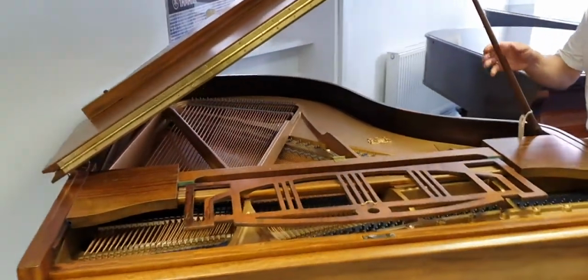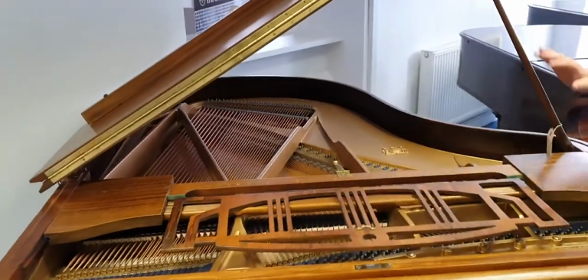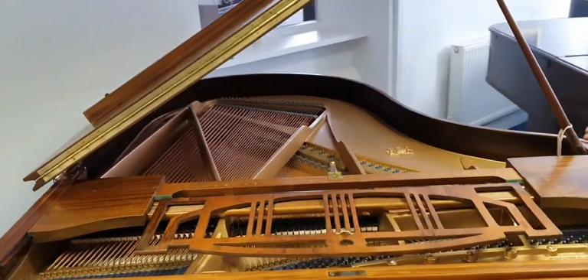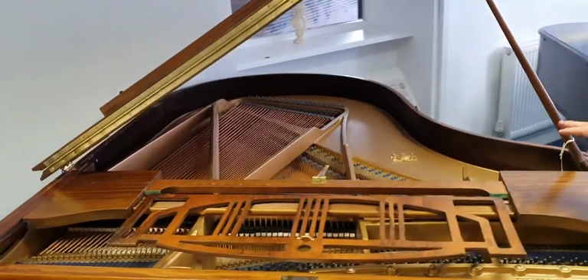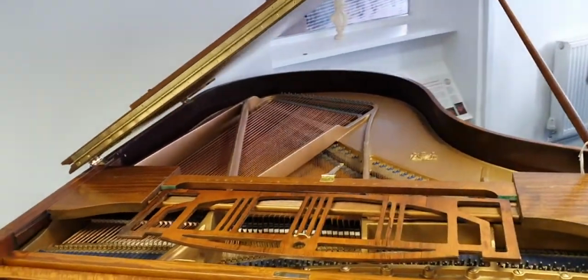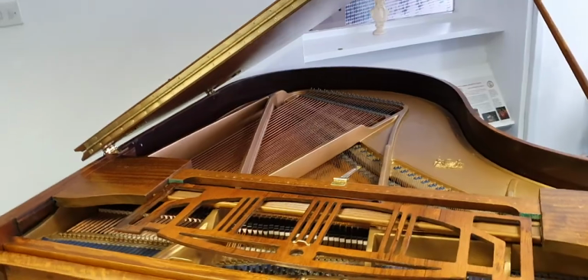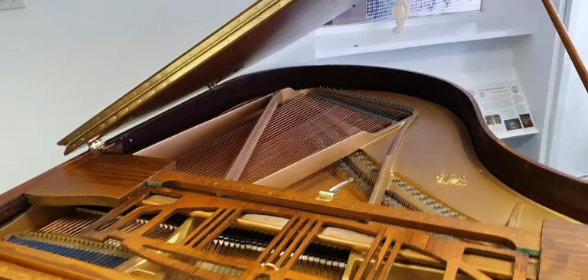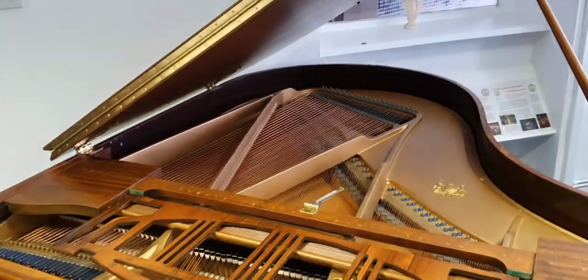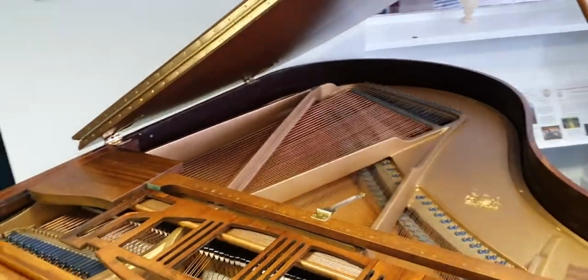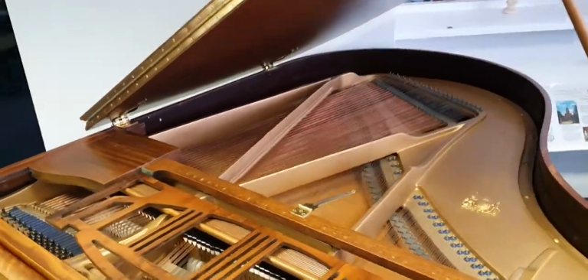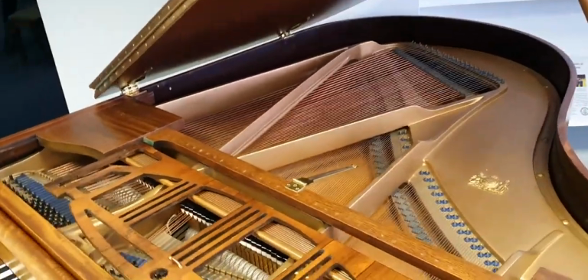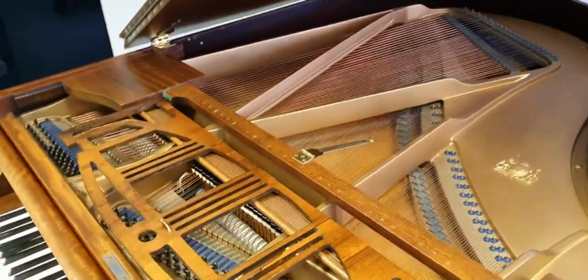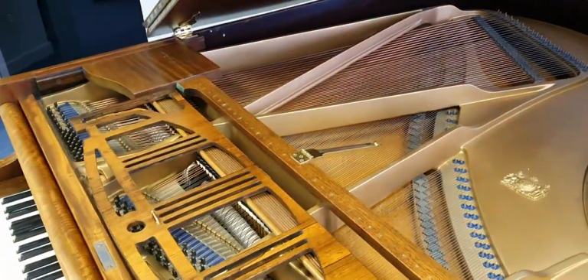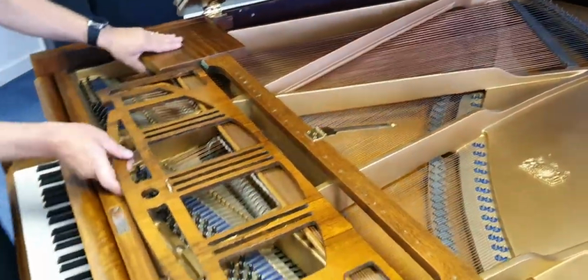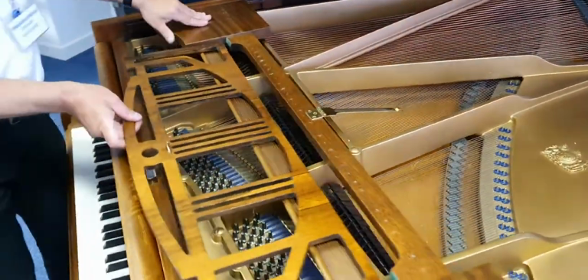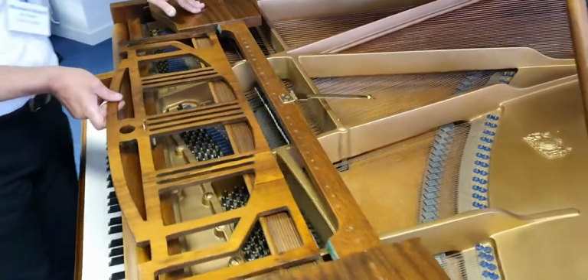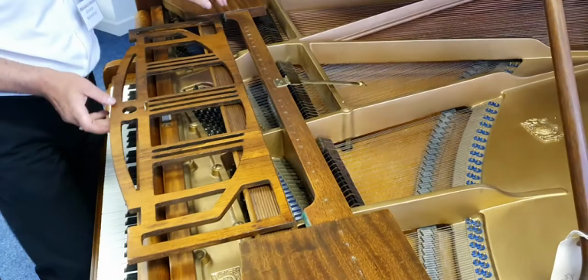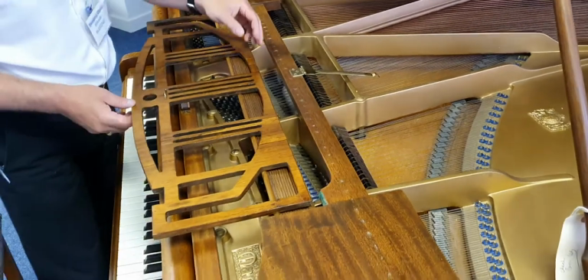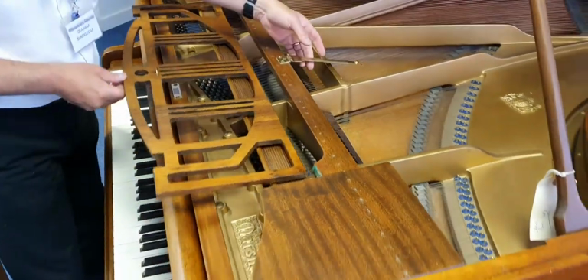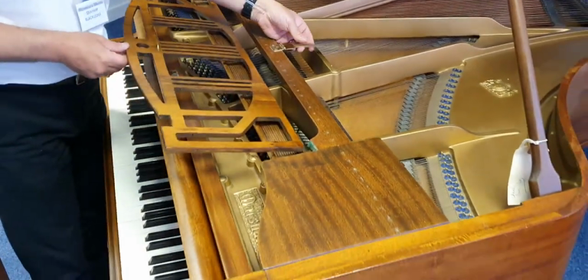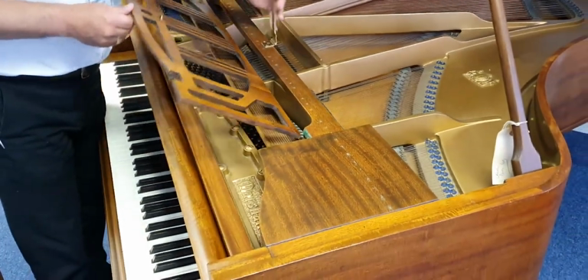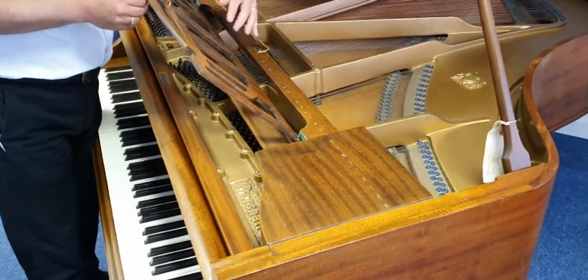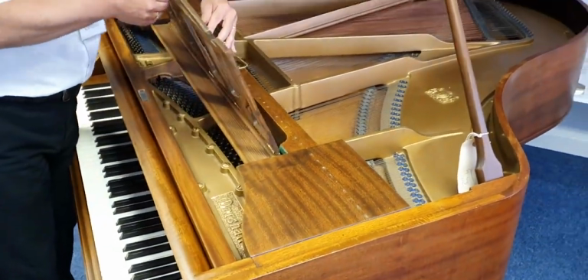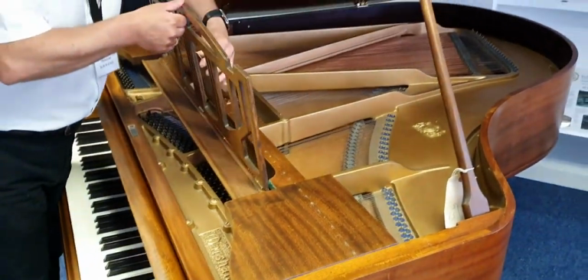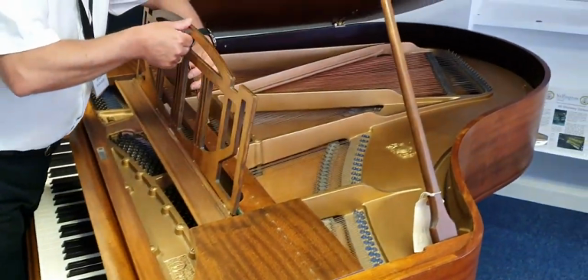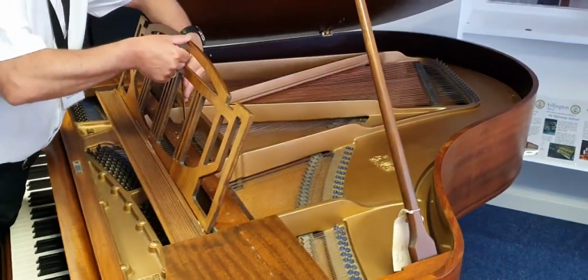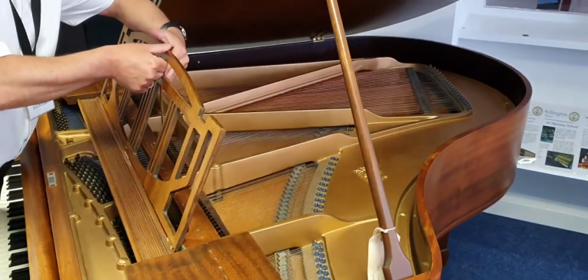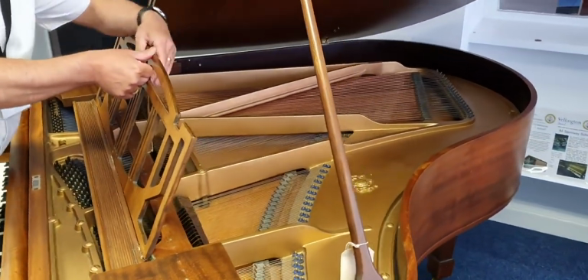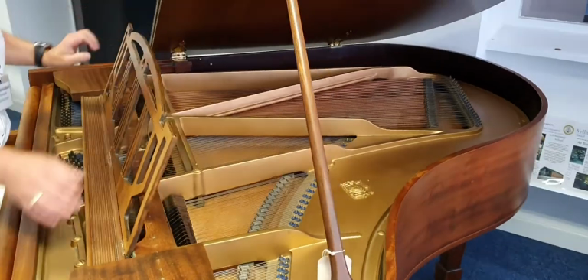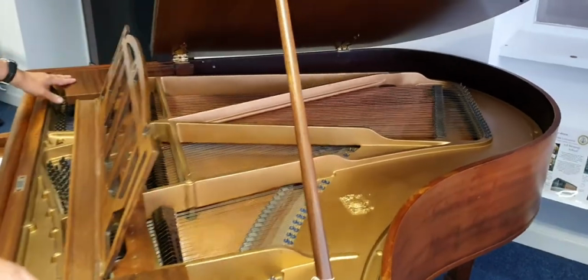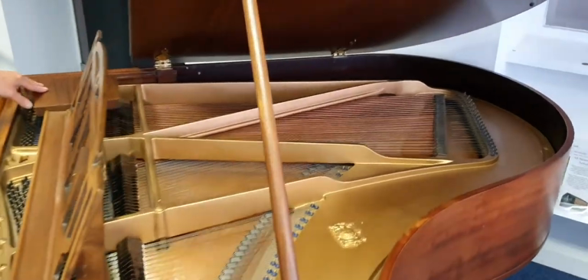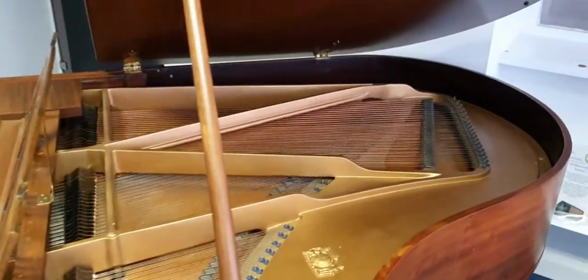It's very sound, it's at concert pitch, it's been regularly tuned. There's nothing wrong with it internally at all — all the hammers are great, the dampers are great, and the tone is really good. I'm really pleased with it.